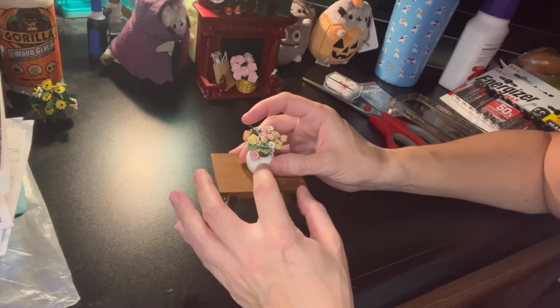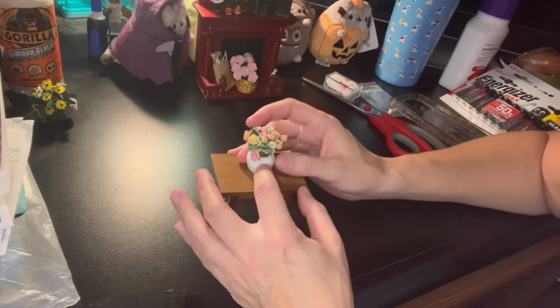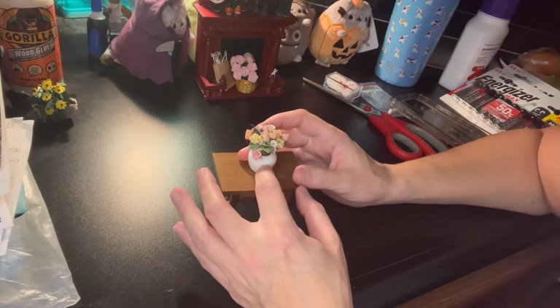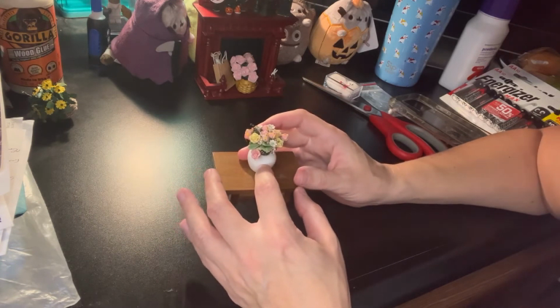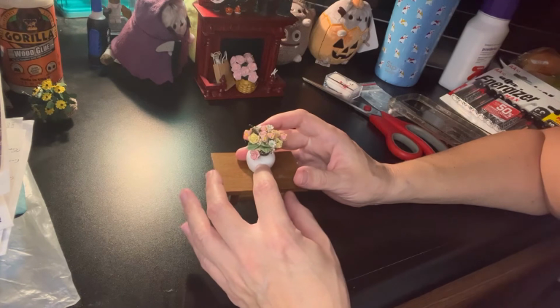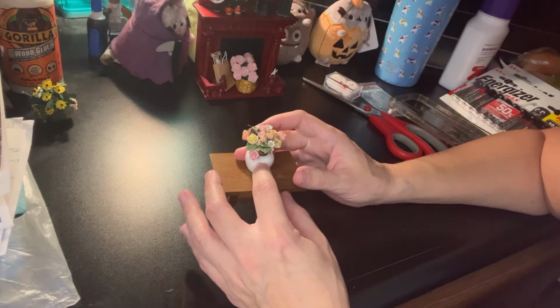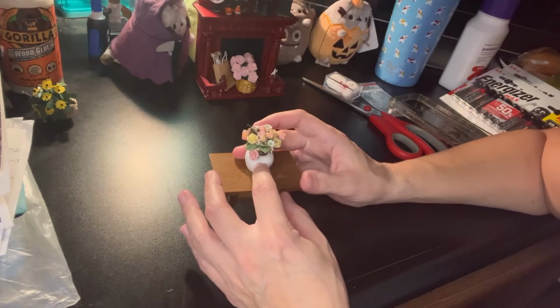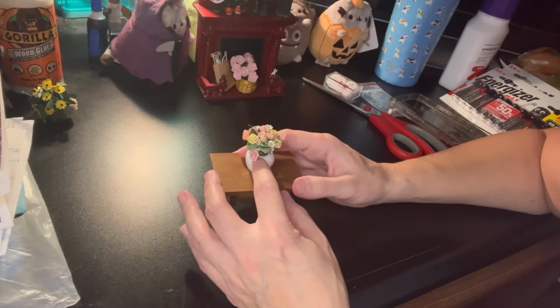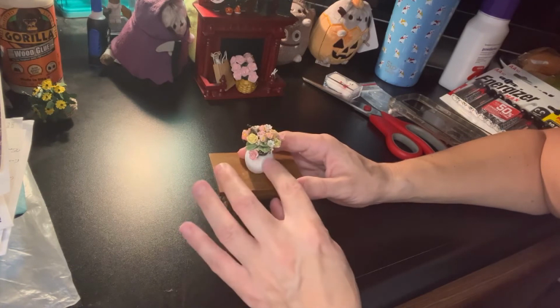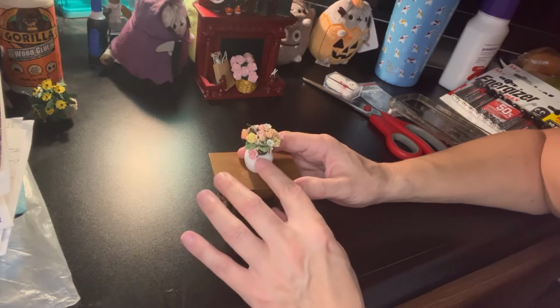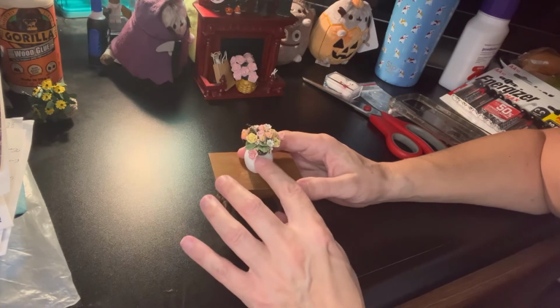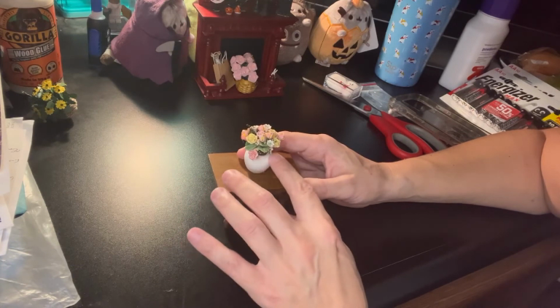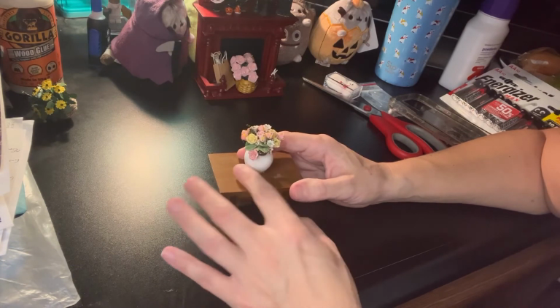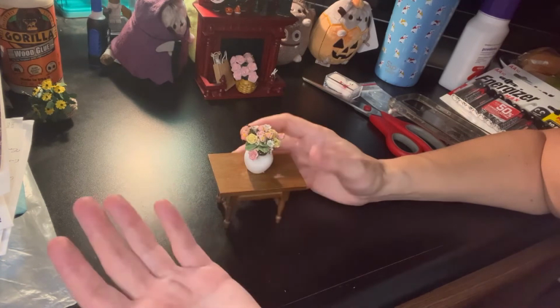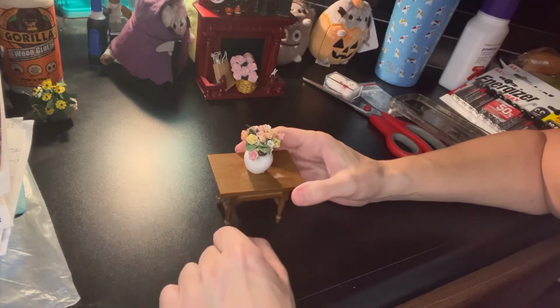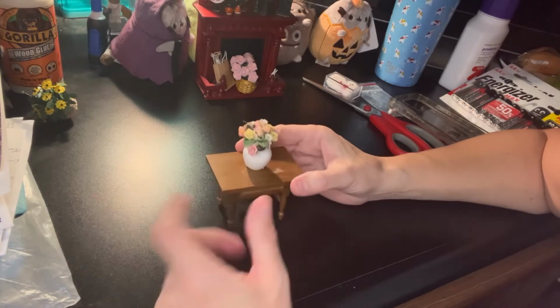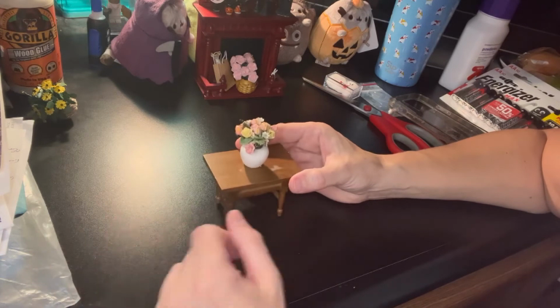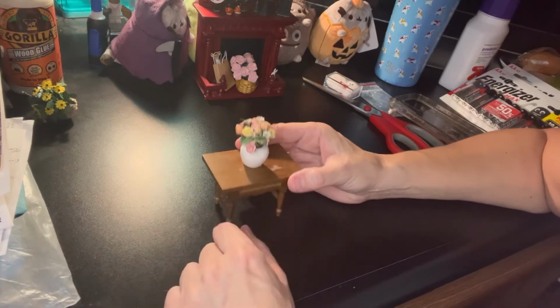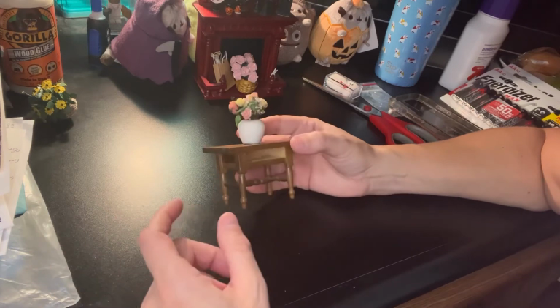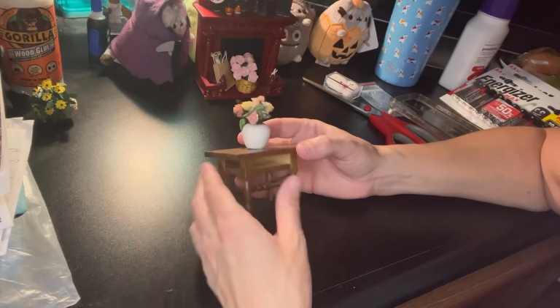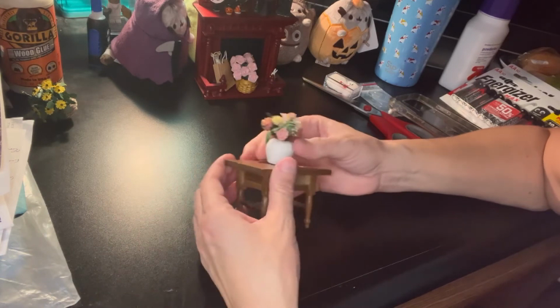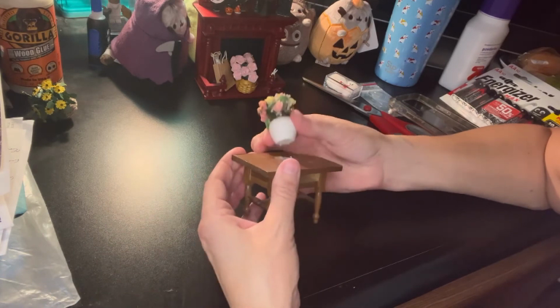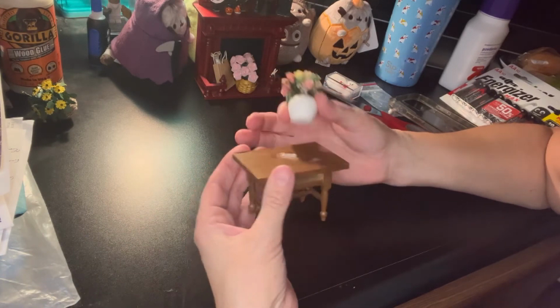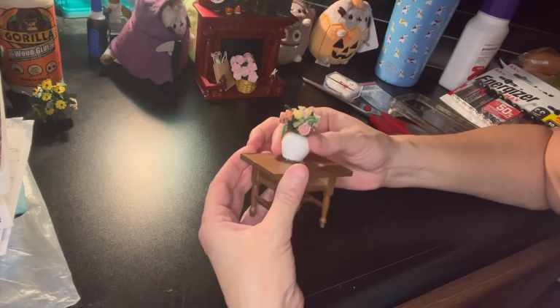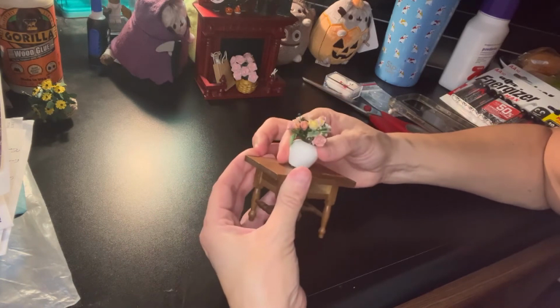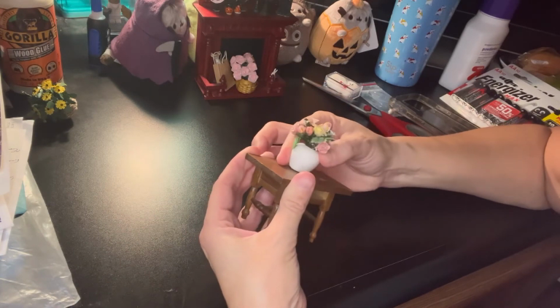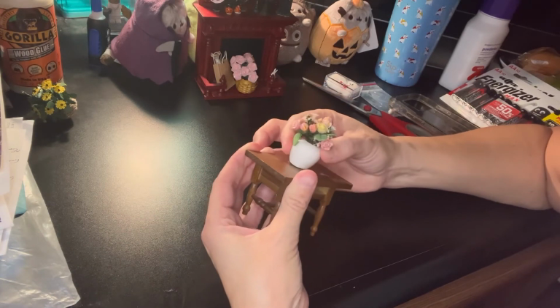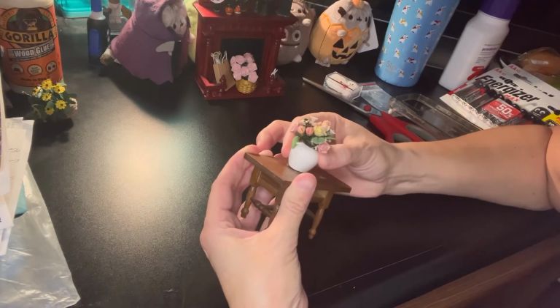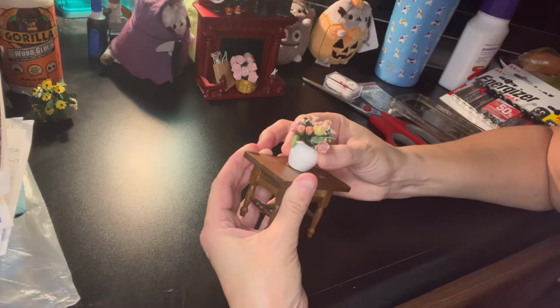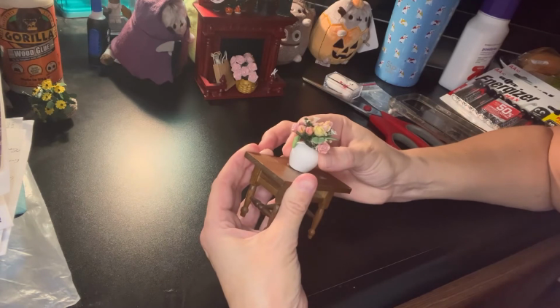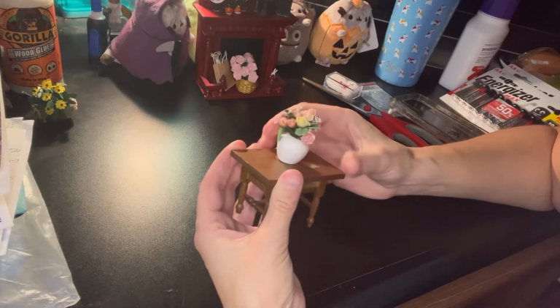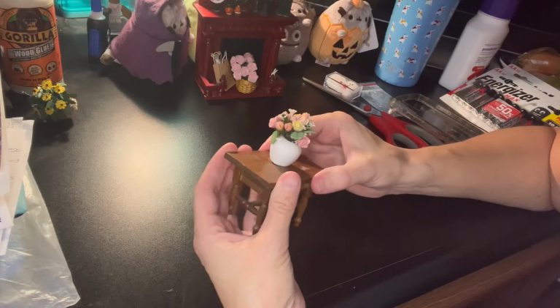It's not Halloween-themed, it's not autumn, but for that price plus having a table, I thought, well gosh, I should get that.